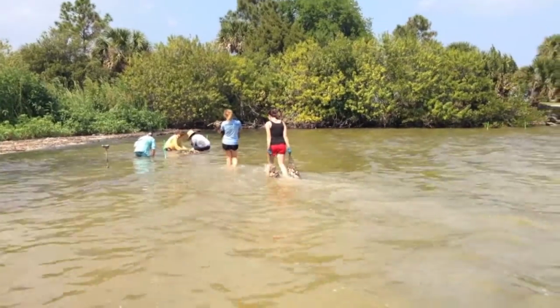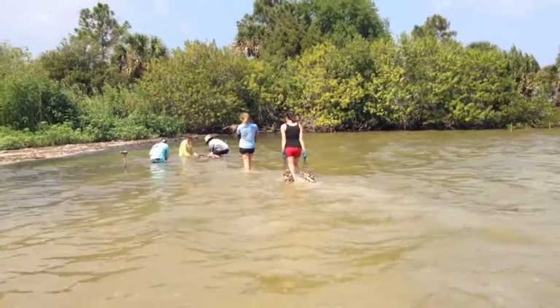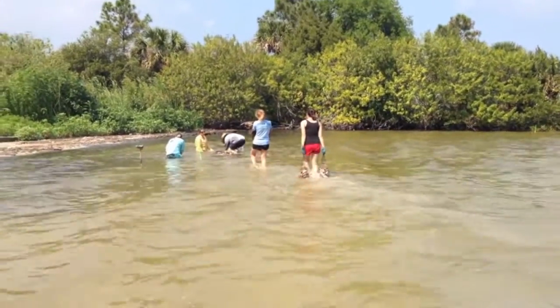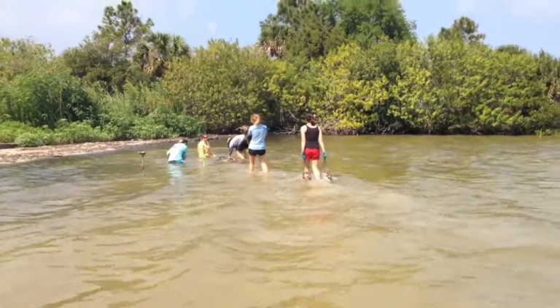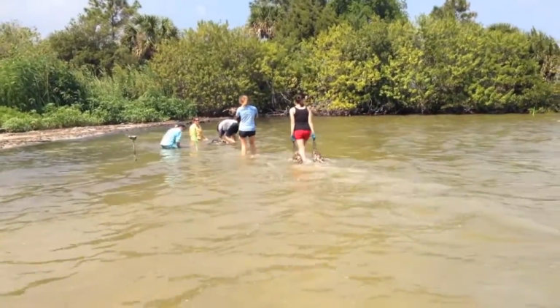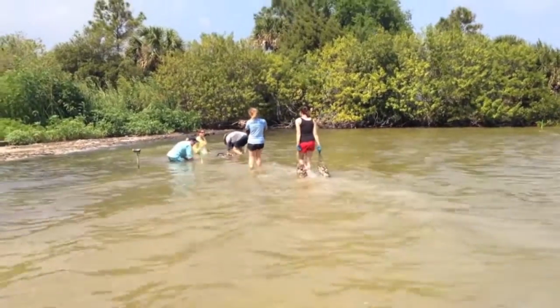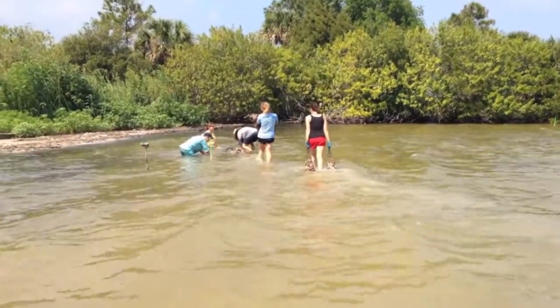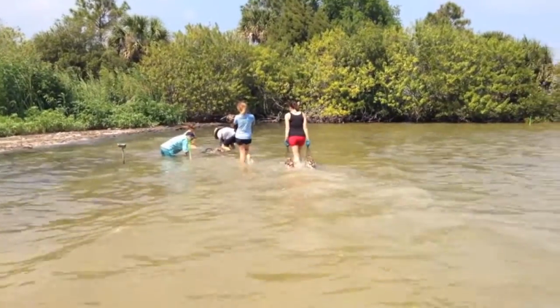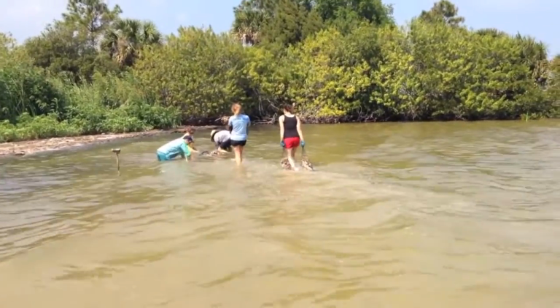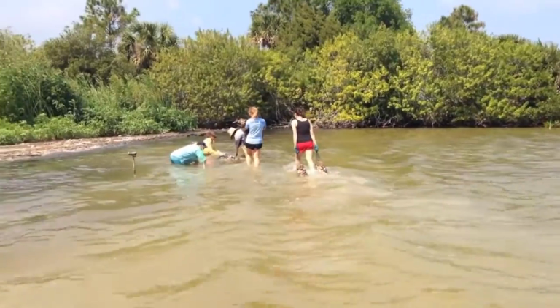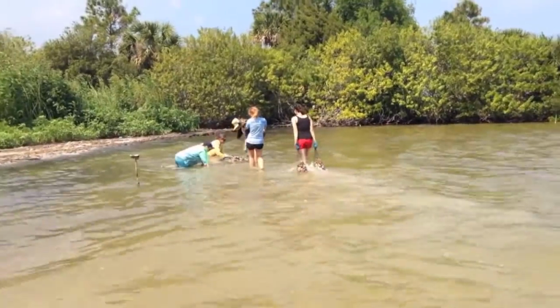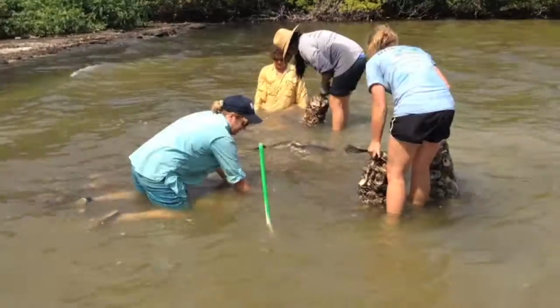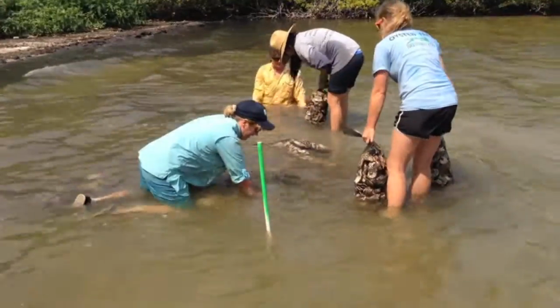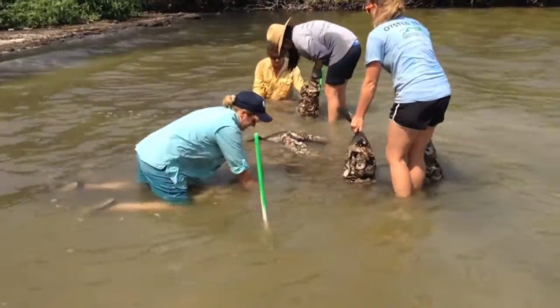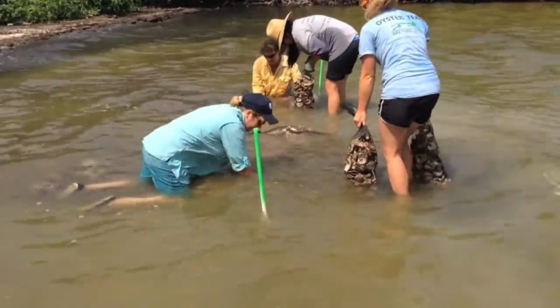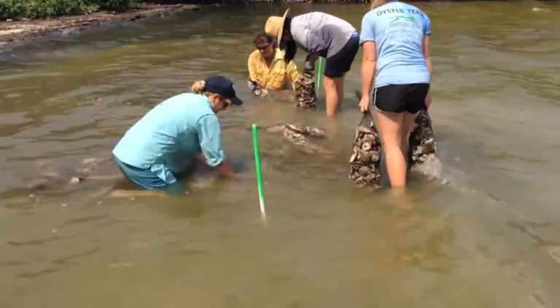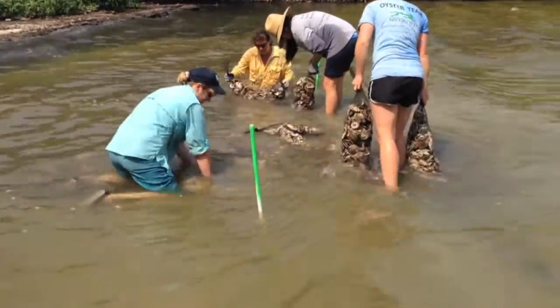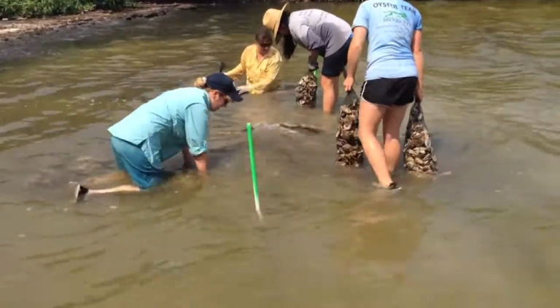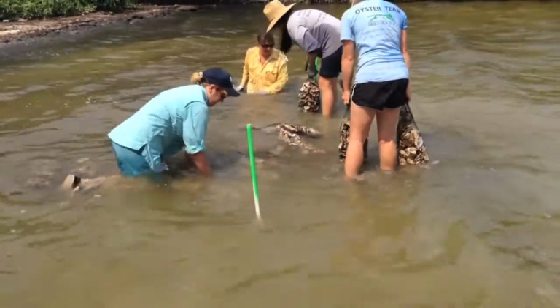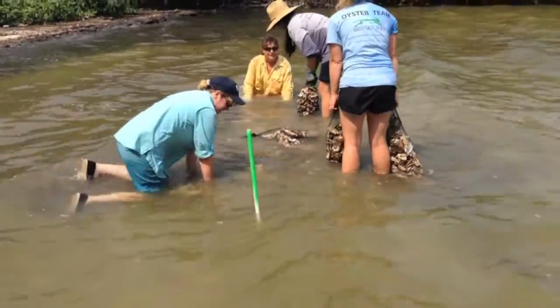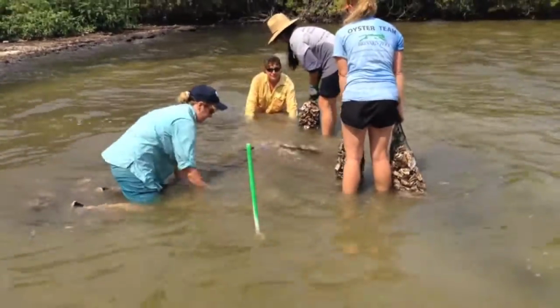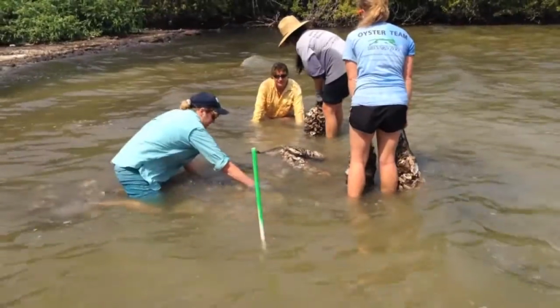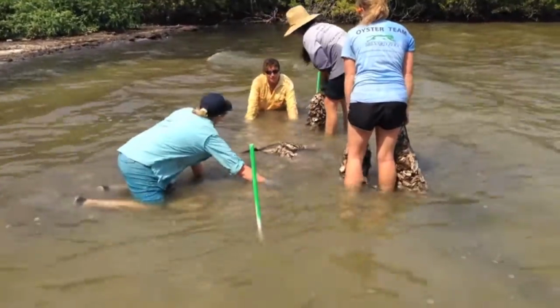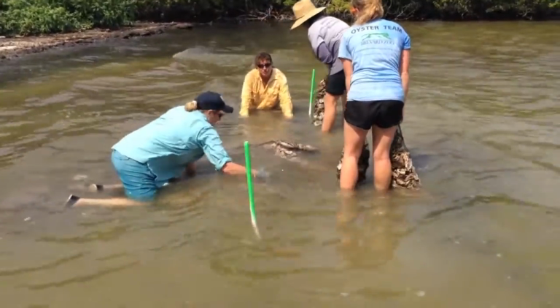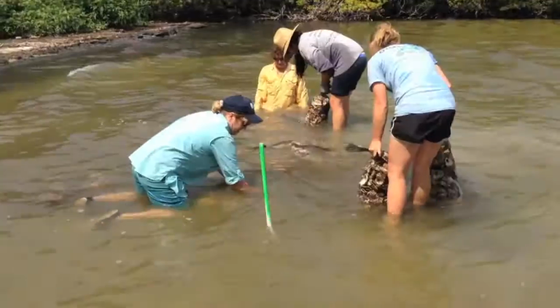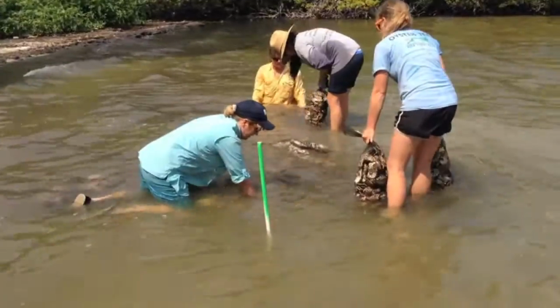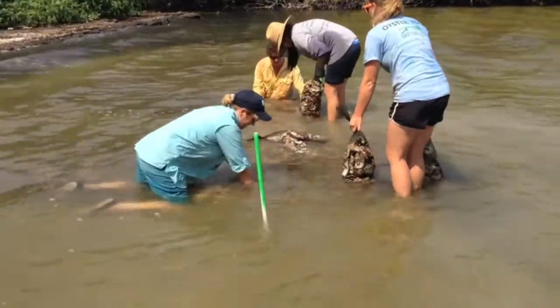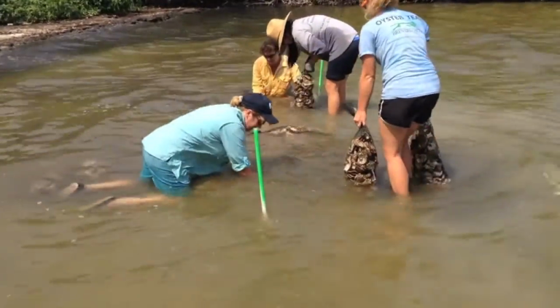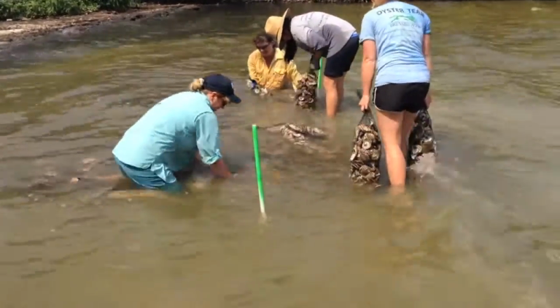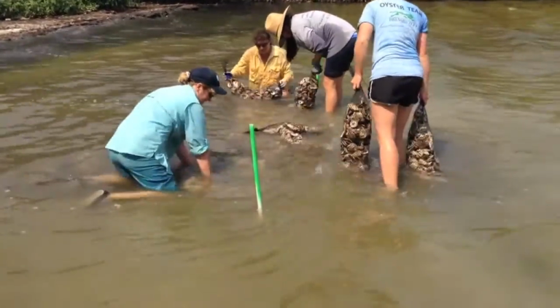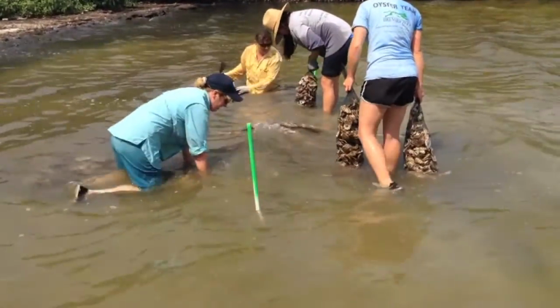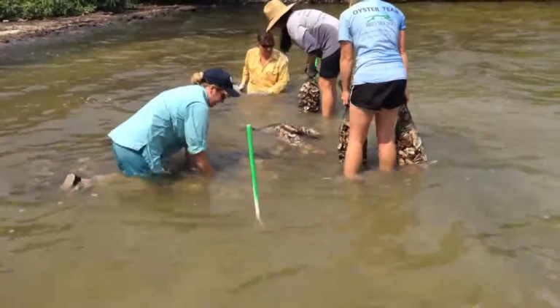To do this, we'll first need to carry bags of blank shell out to the marked reef sites. We'll be placing these shell bags on the estuary floor perpendicular to the shore in two long rows of 12. This will form the base of the new oyster reef.